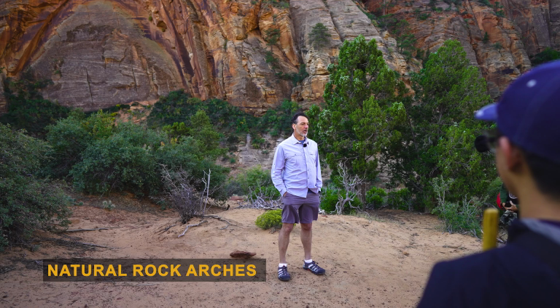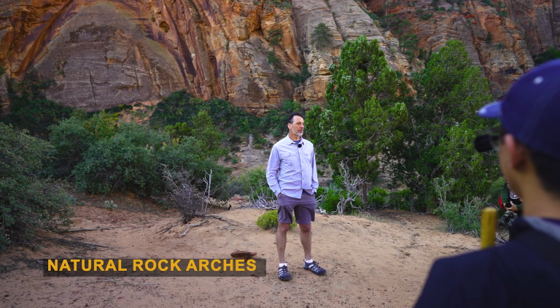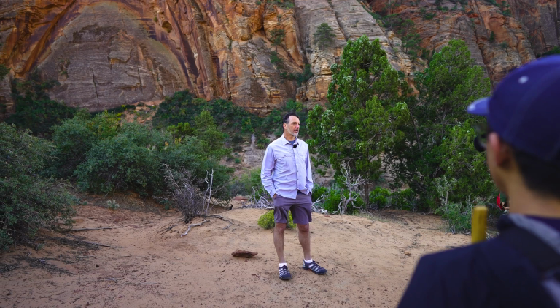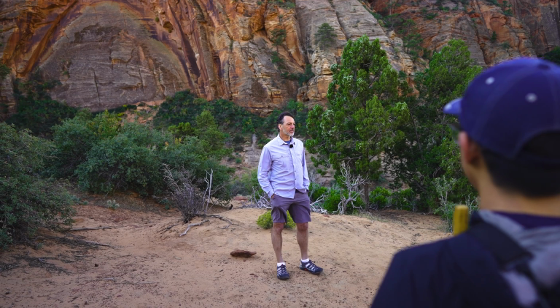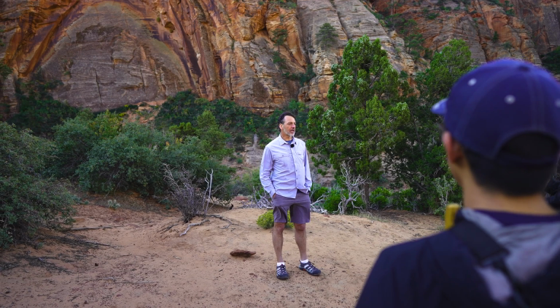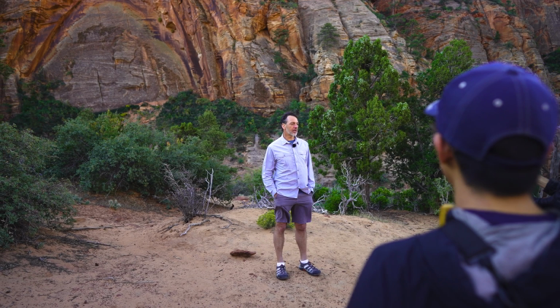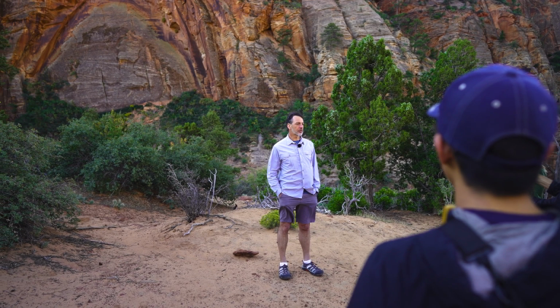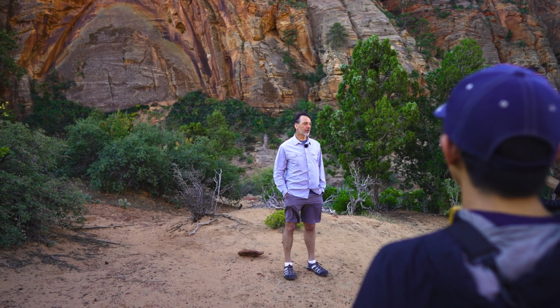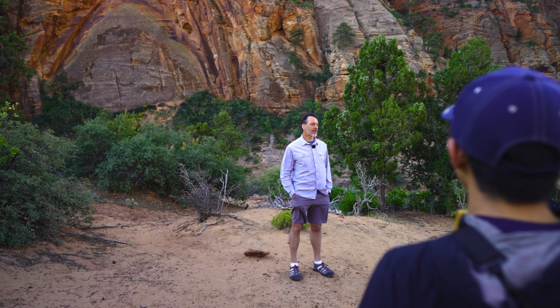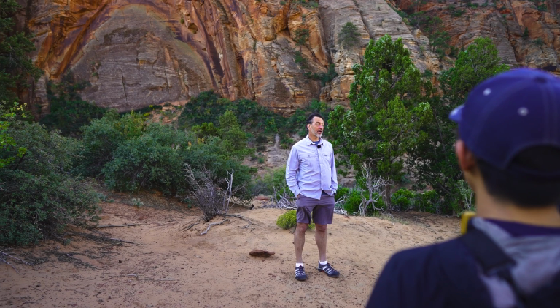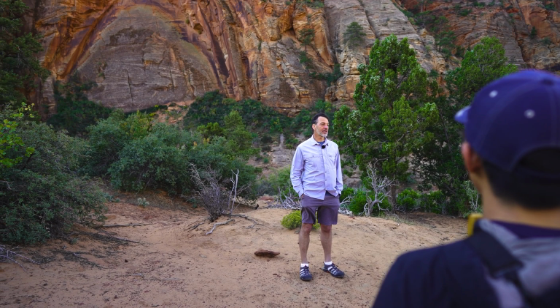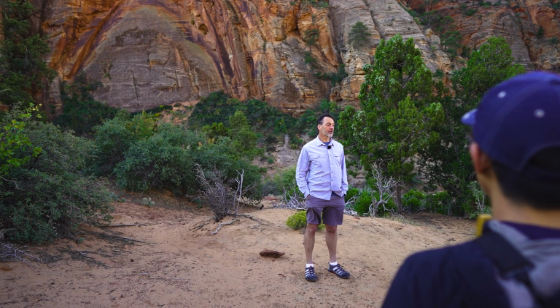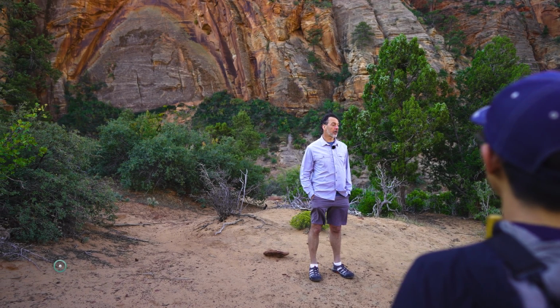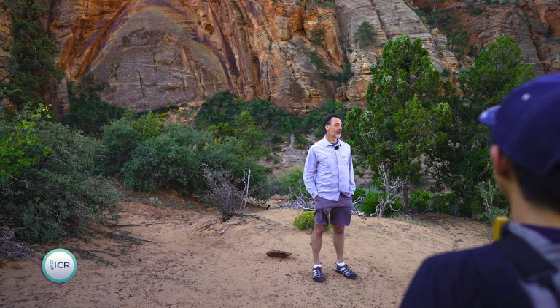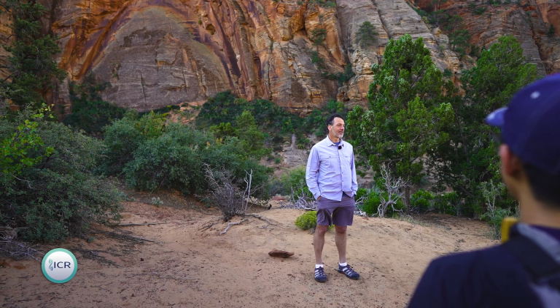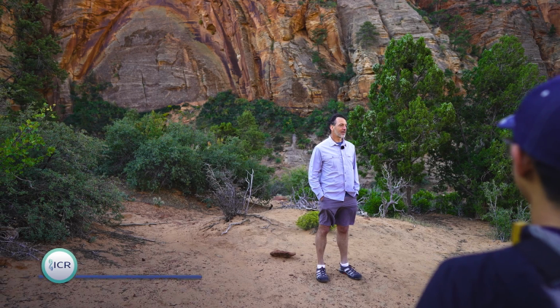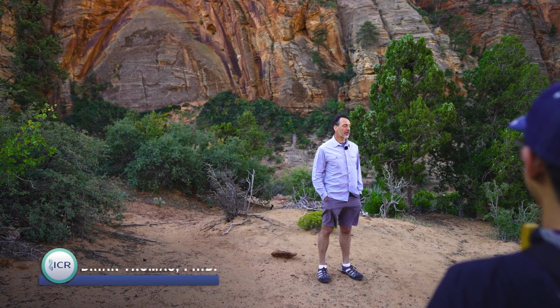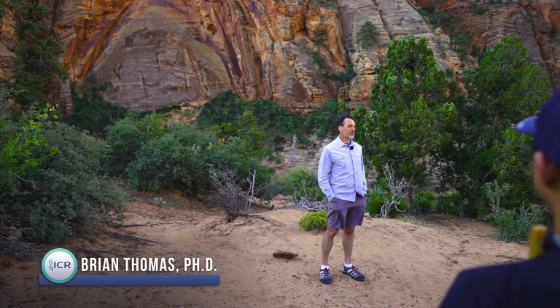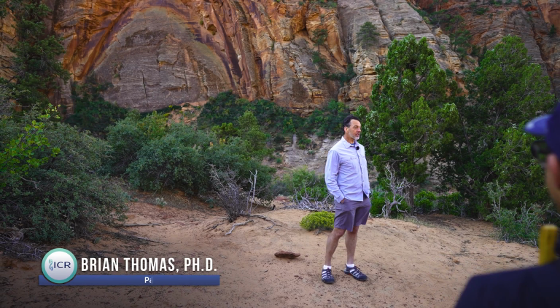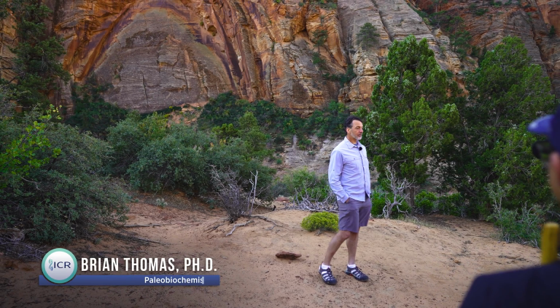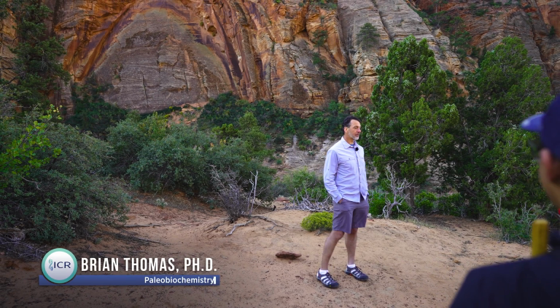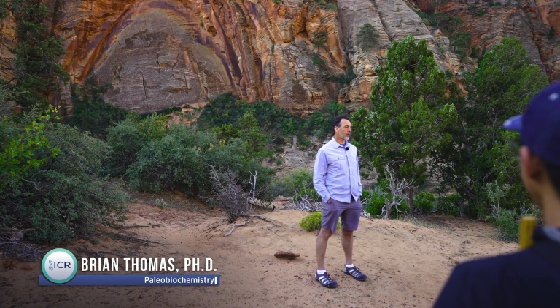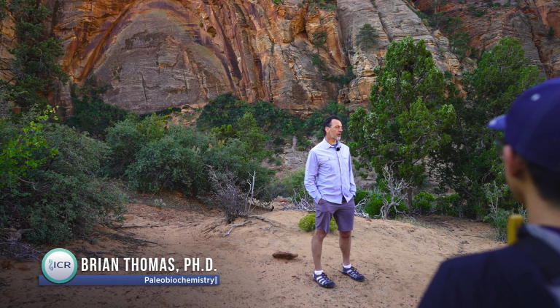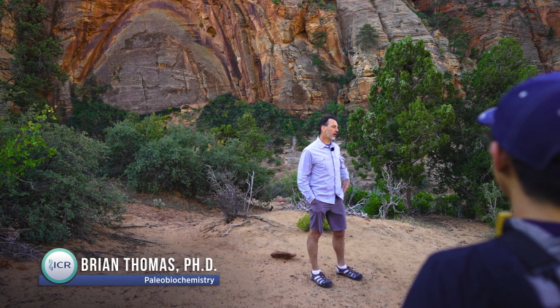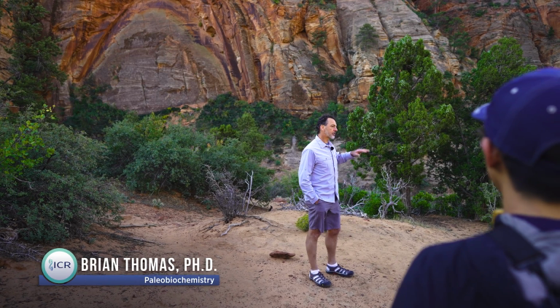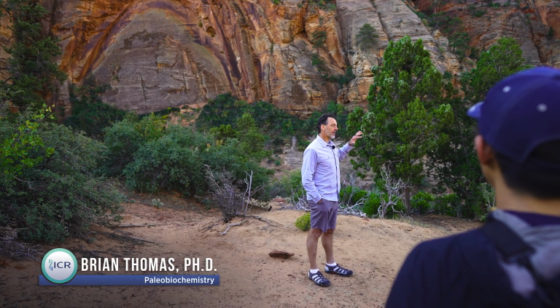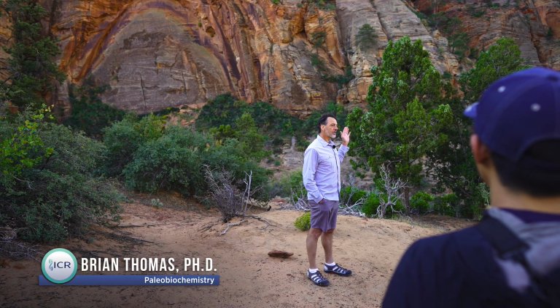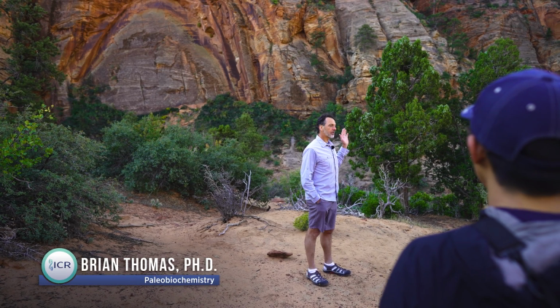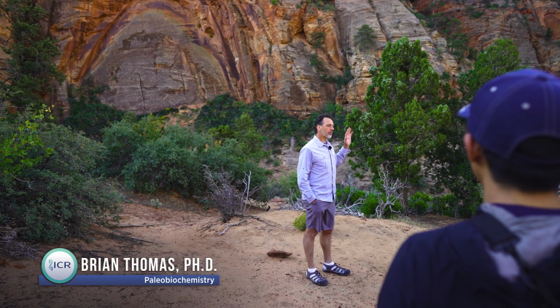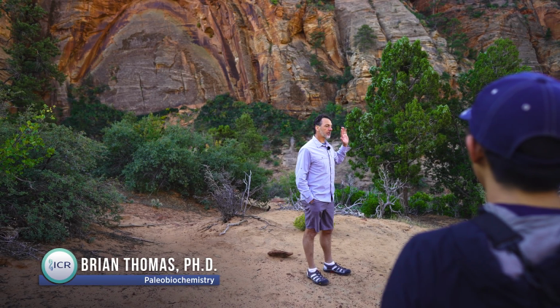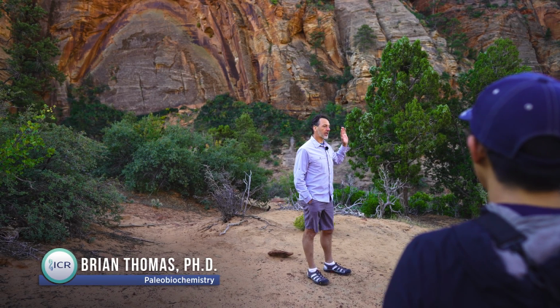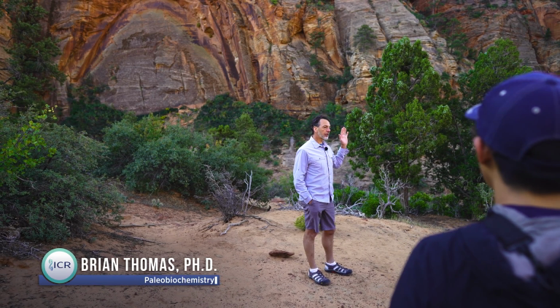Well, here we are at Zion National Park, and behind me is the Great Arch. We've hiked up here to see this great arch. The arch is set into the sandstone.